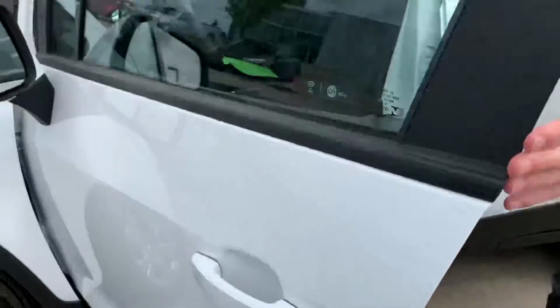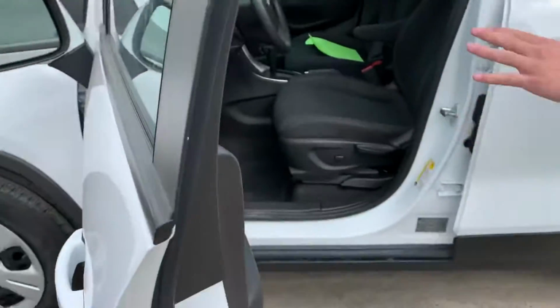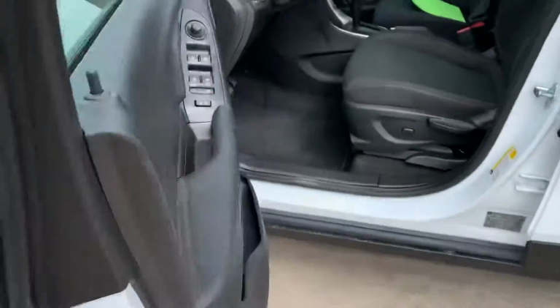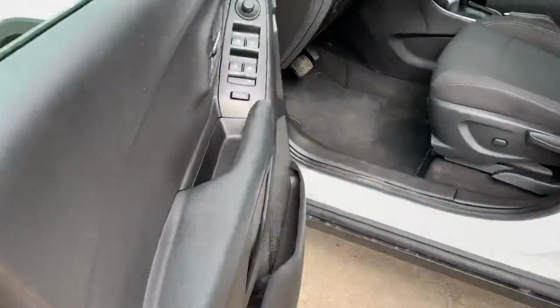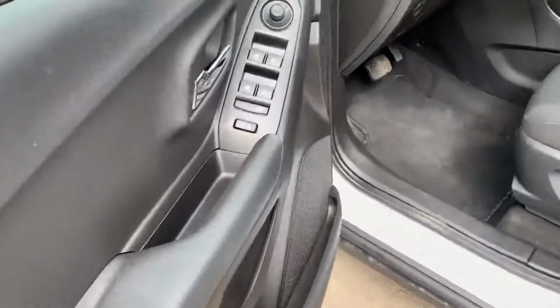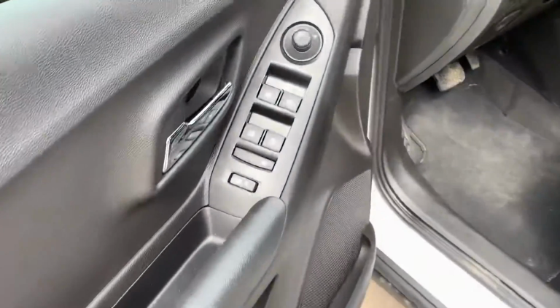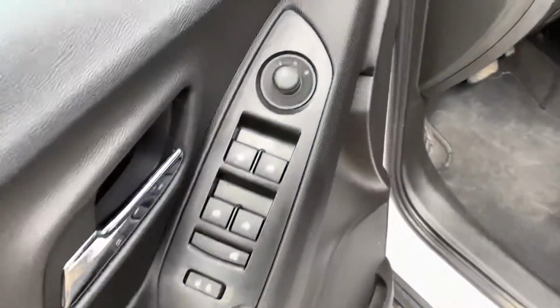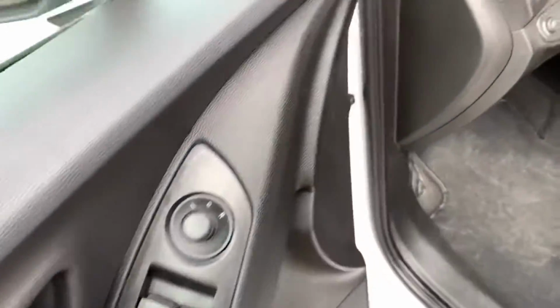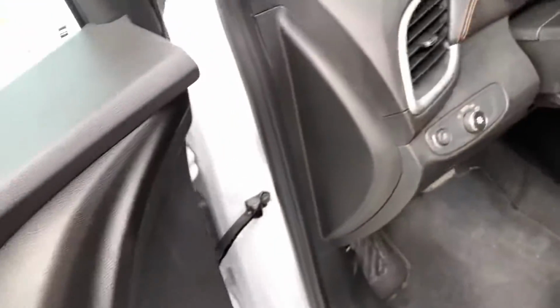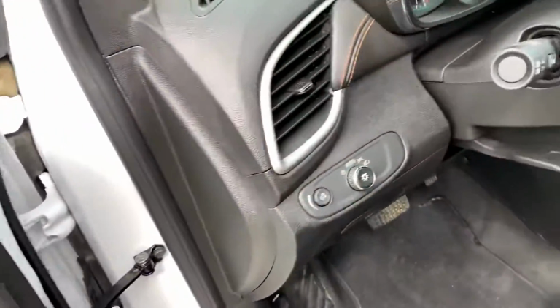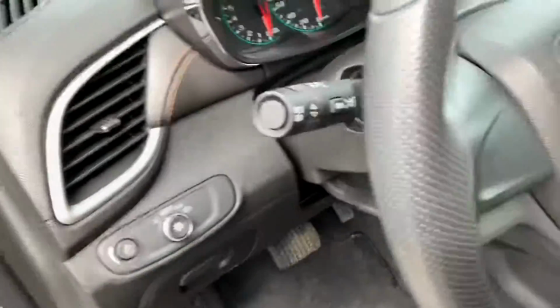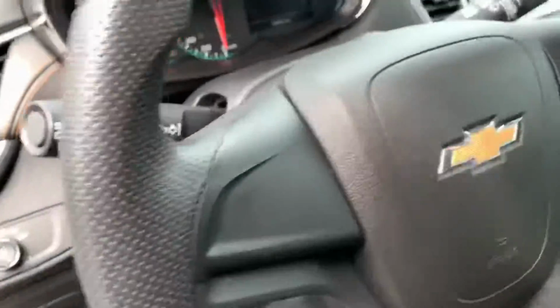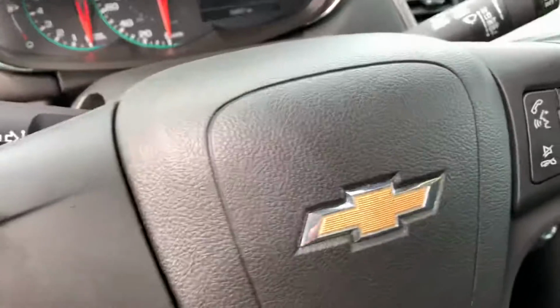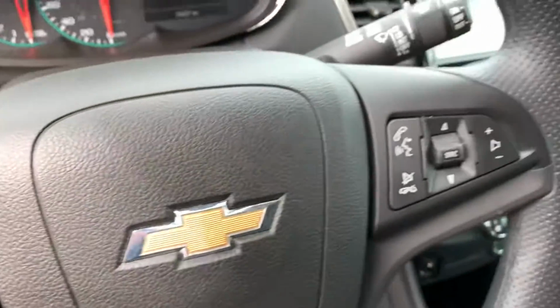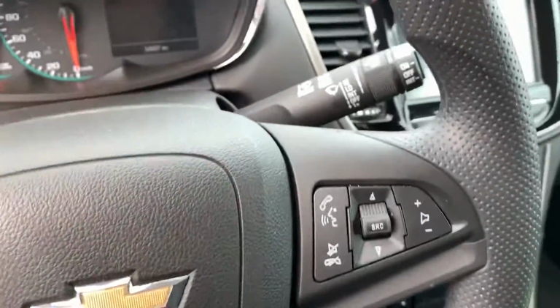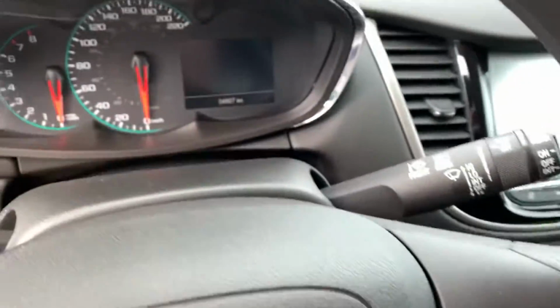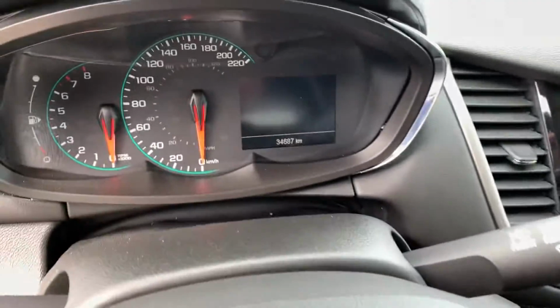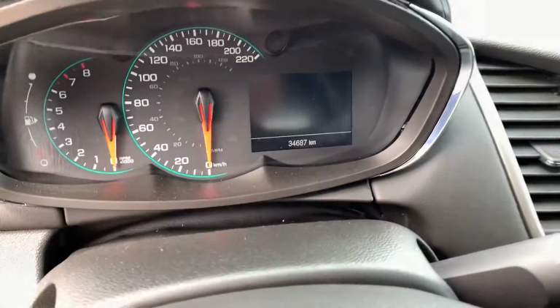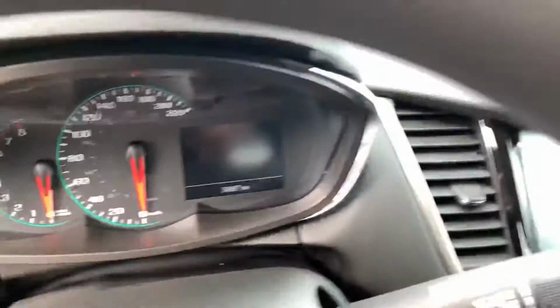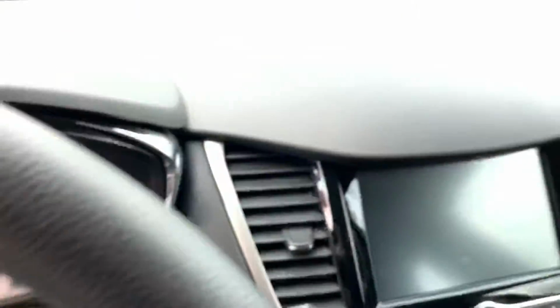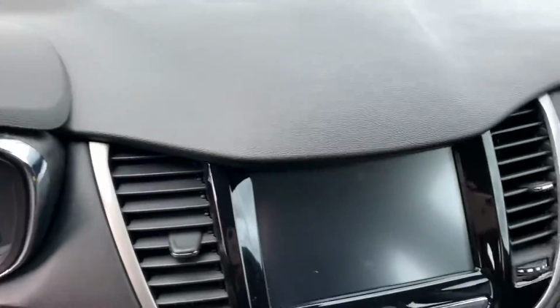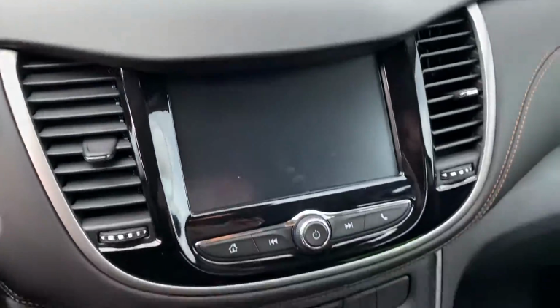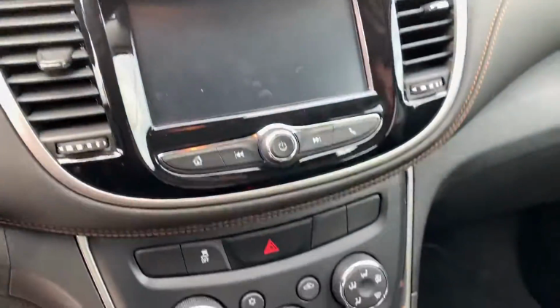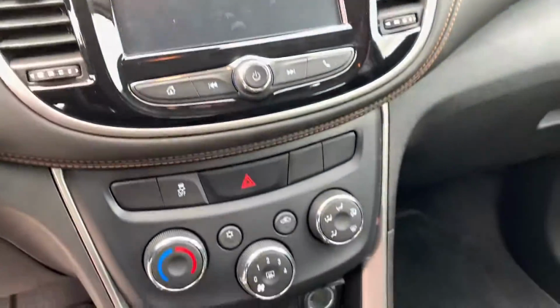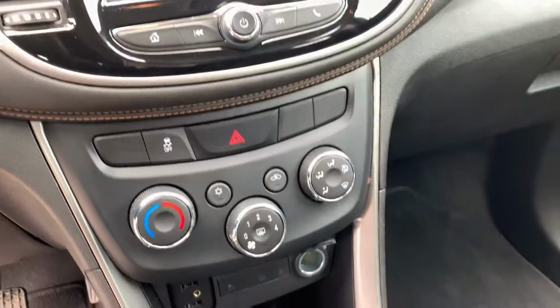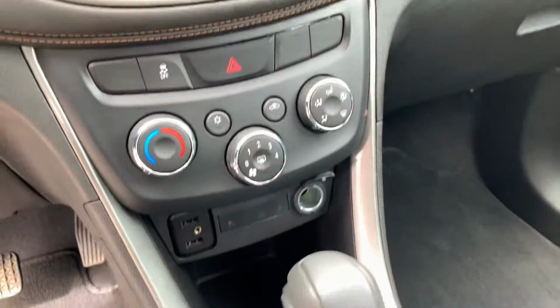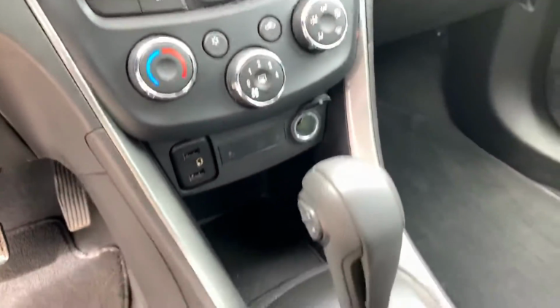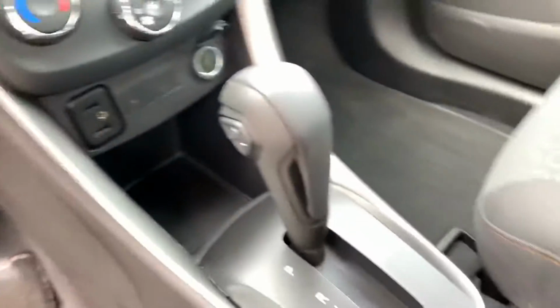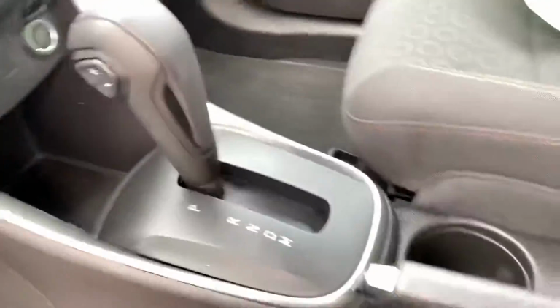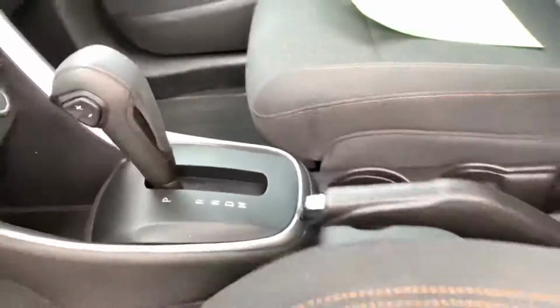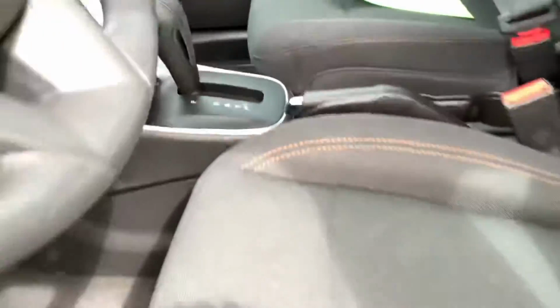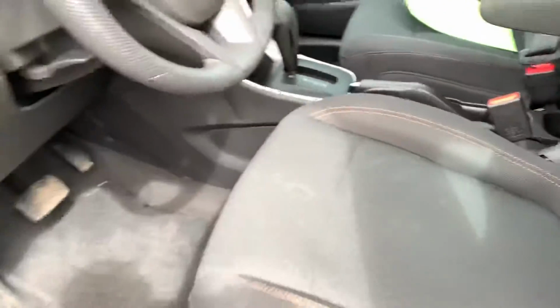The vehicle is in very, very good shape. You've got the nice Bluetooth volume controls, USBs, touchscreen, power mirrors, power locks, power windows. Very, very nice.